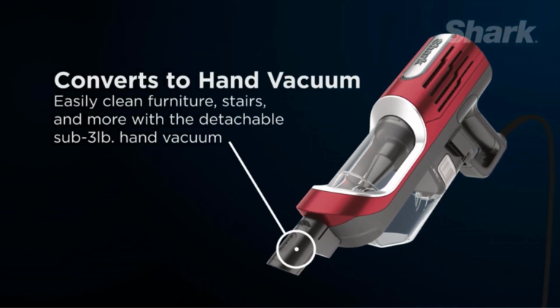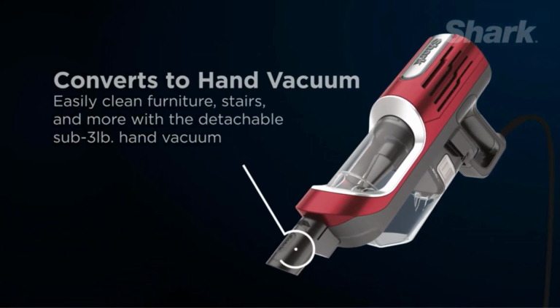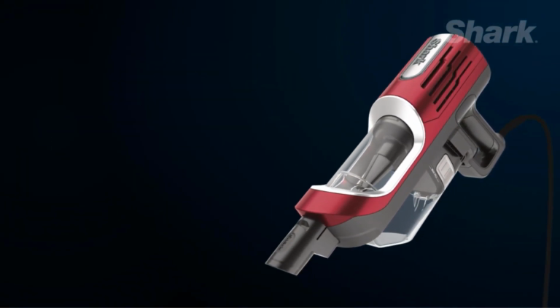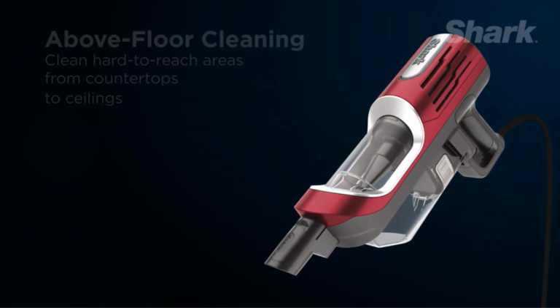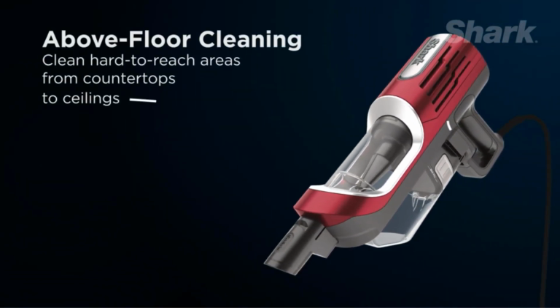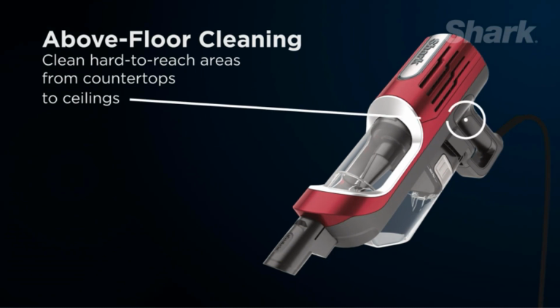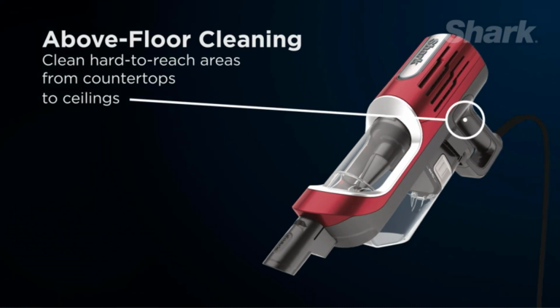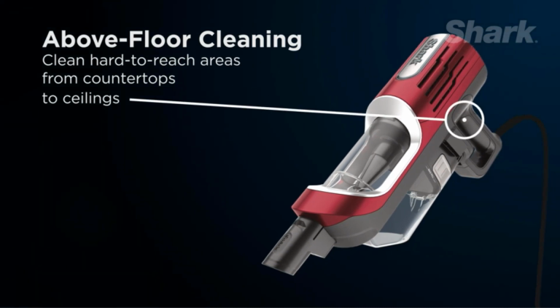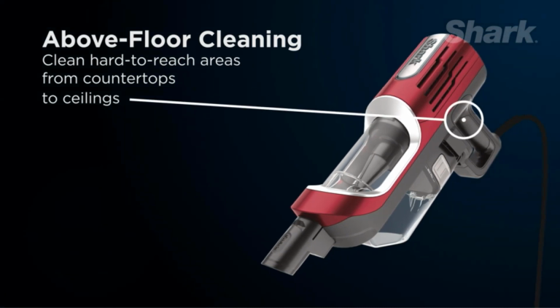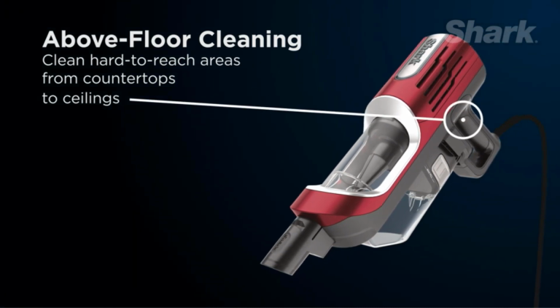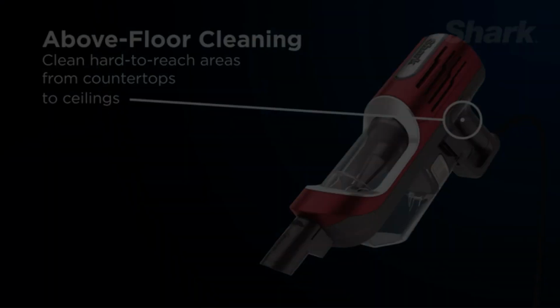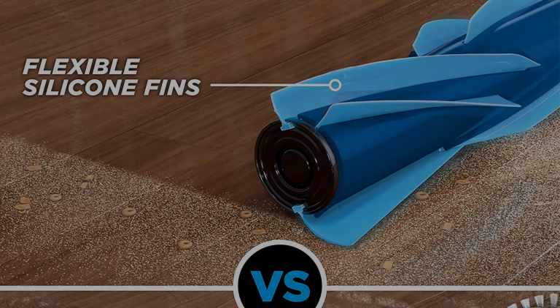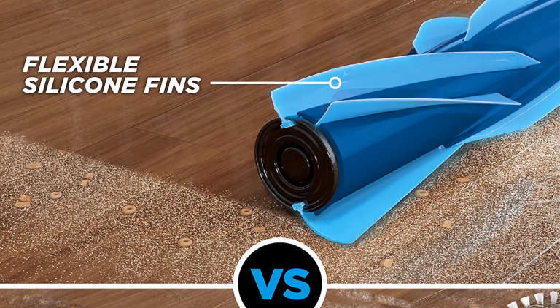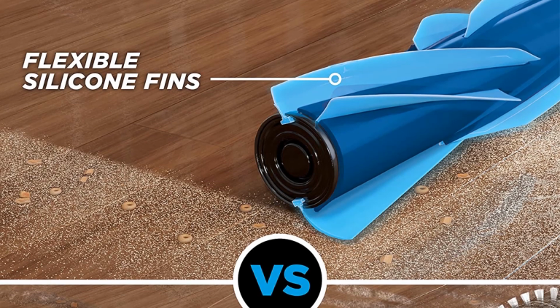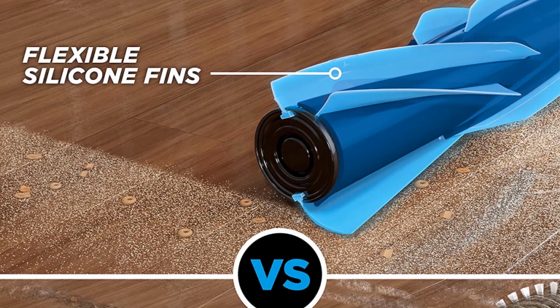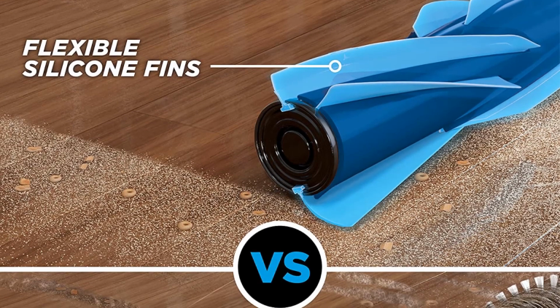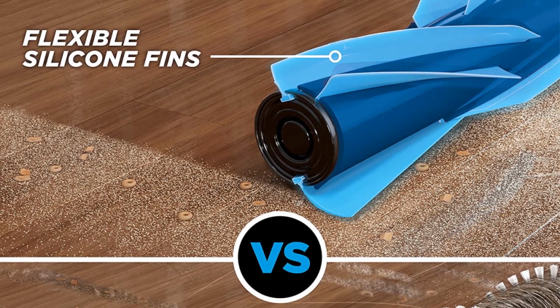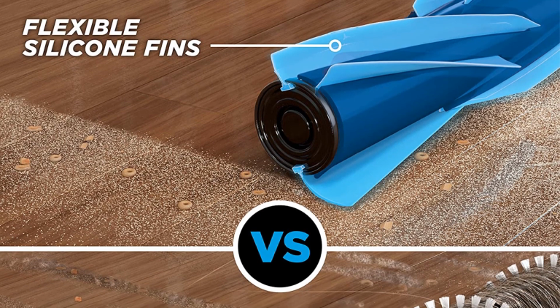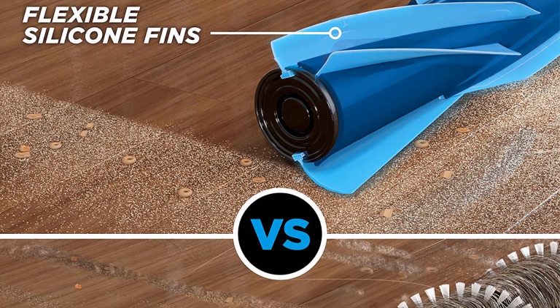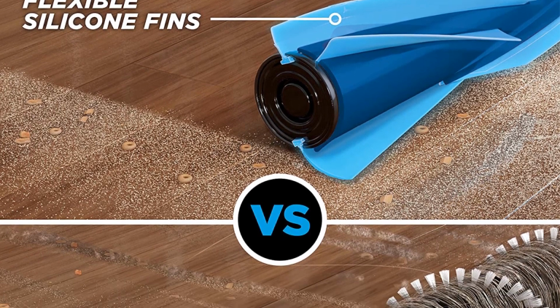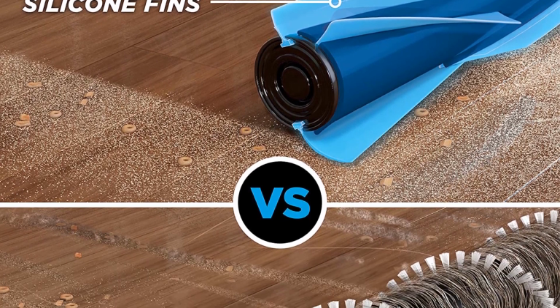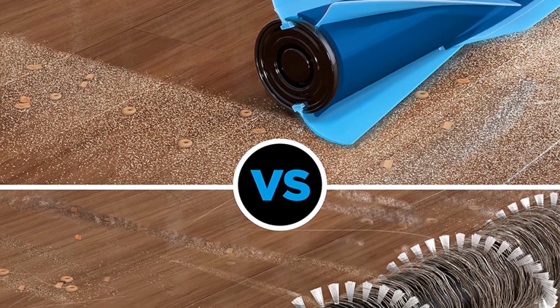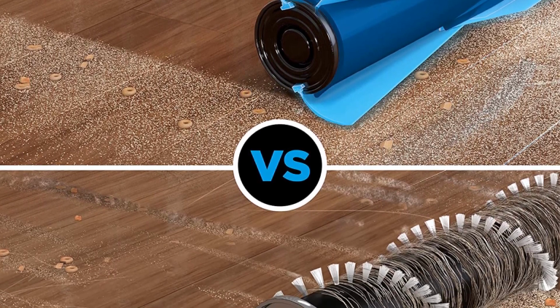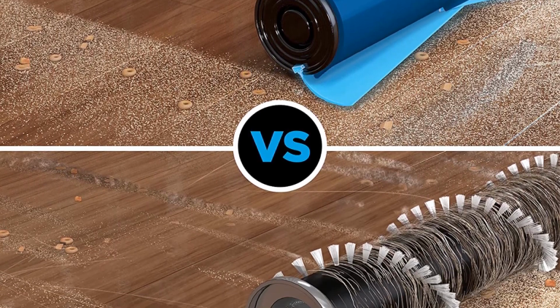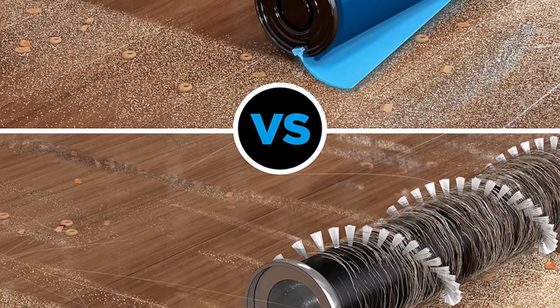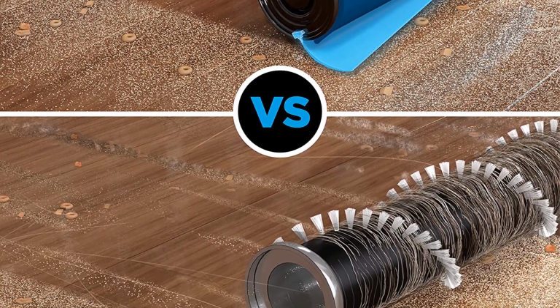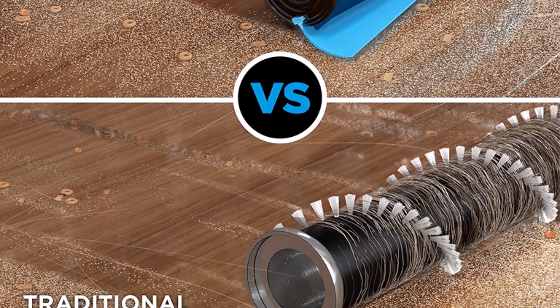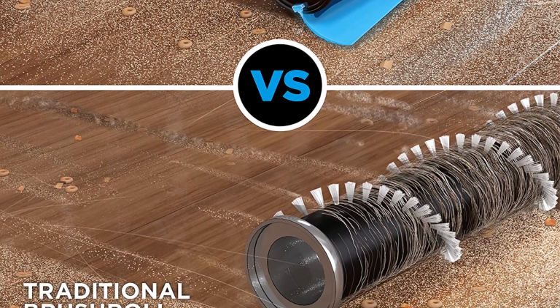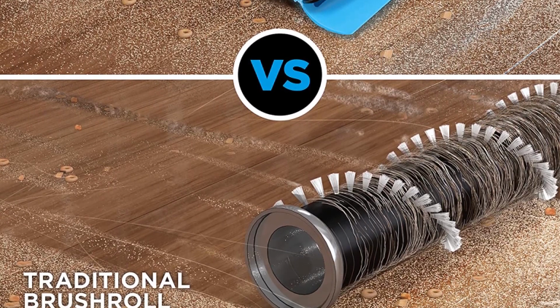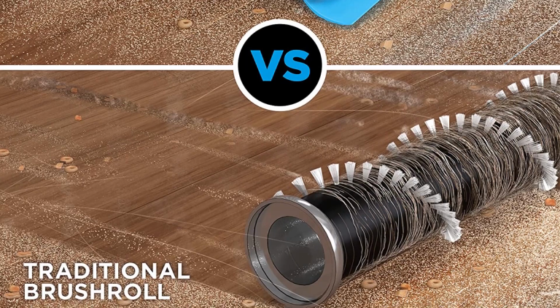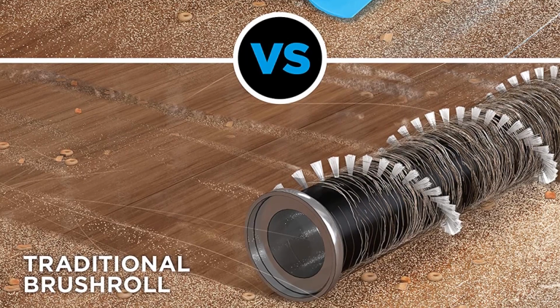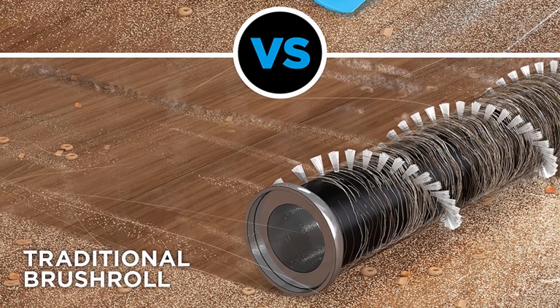The vacuum is low-profile, making it easy to get in and under tight spots like under your couch, and swivel steering allows for seamless cruising around objects. A special pet power brush allows for simple cleanup of your upholstery and stairs.